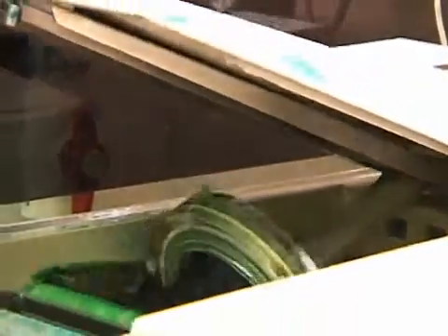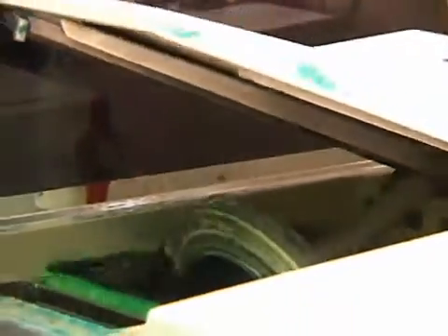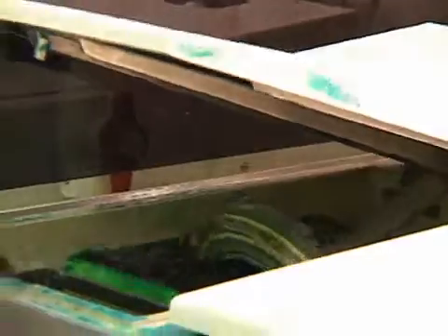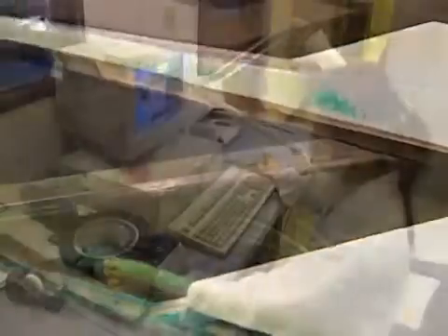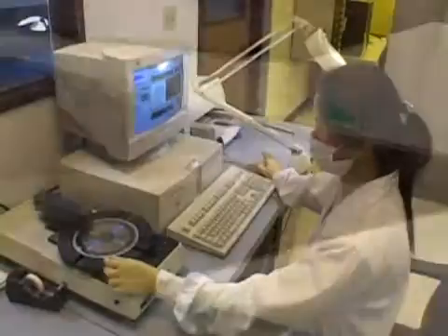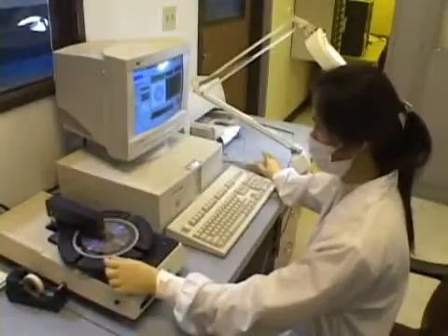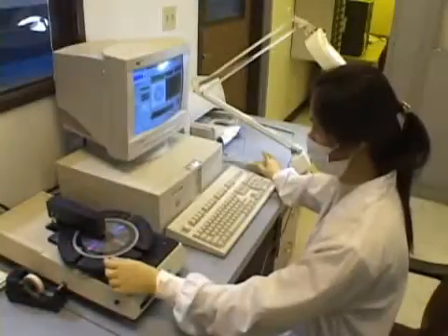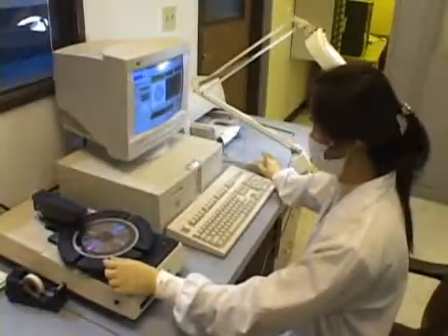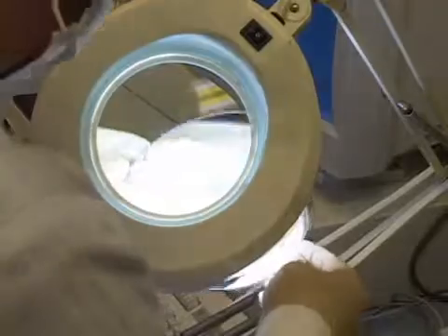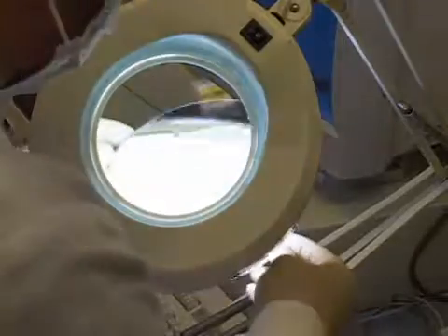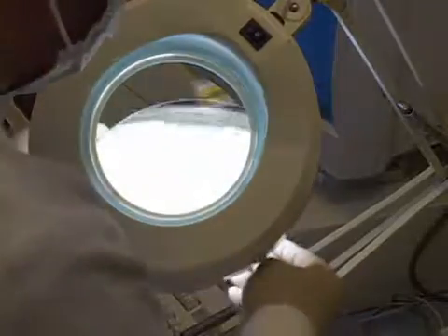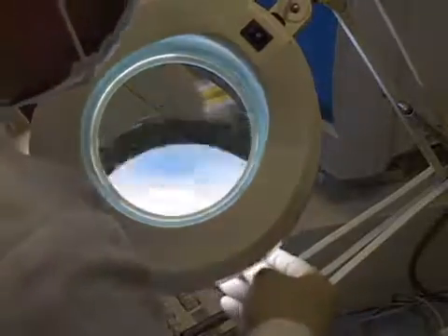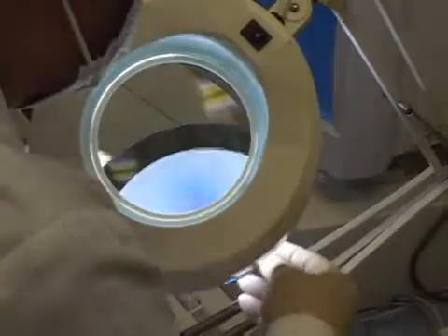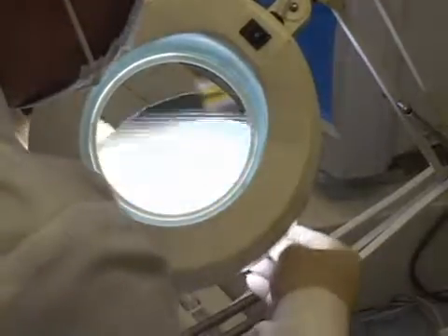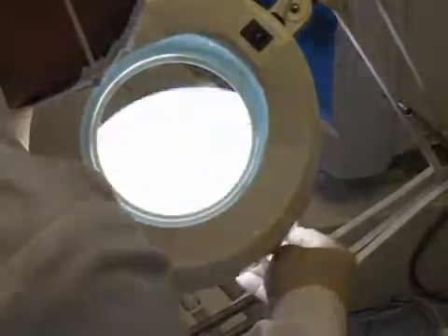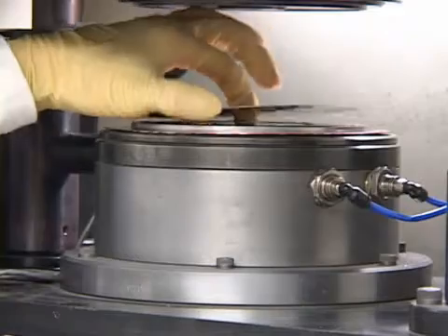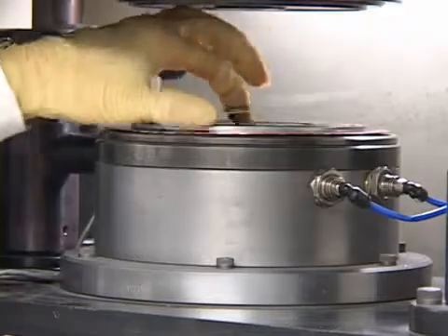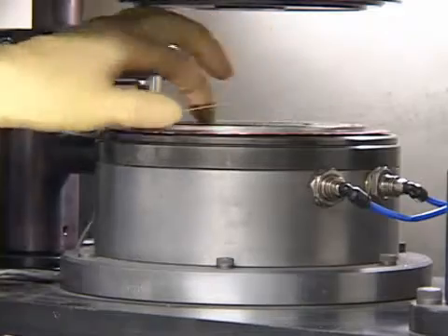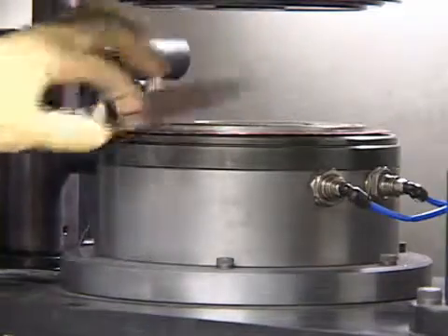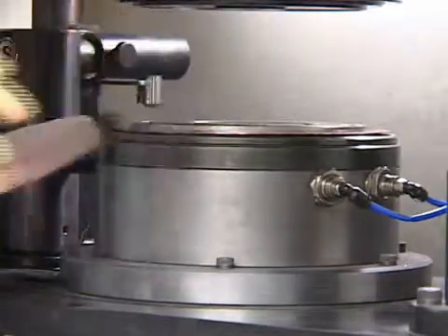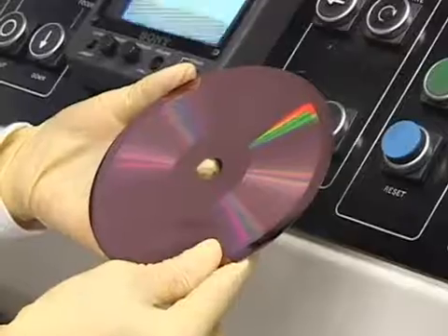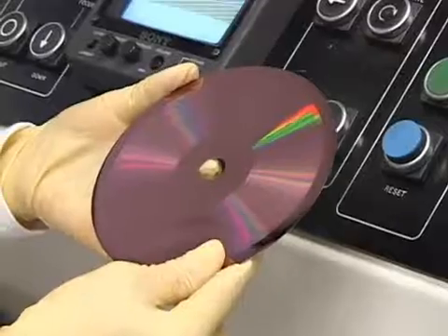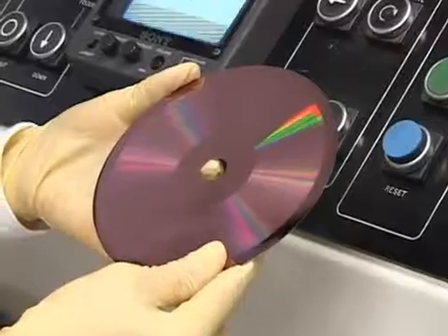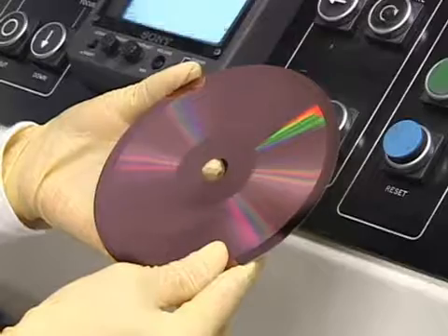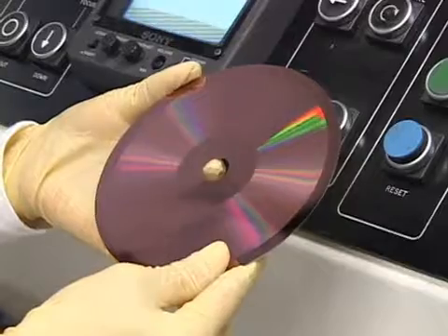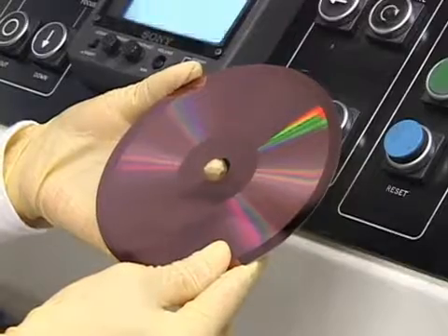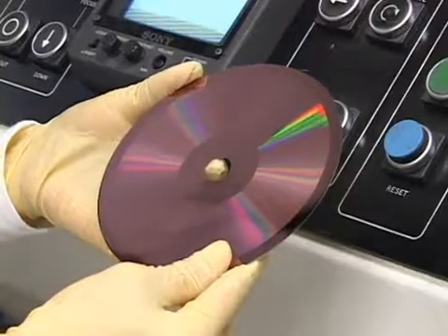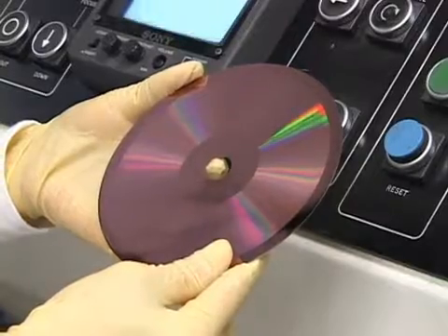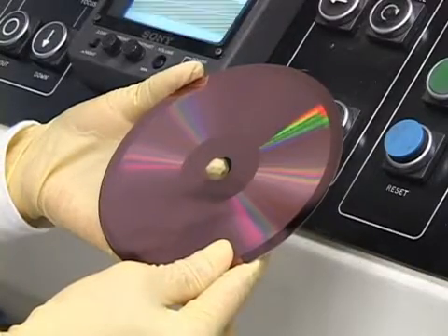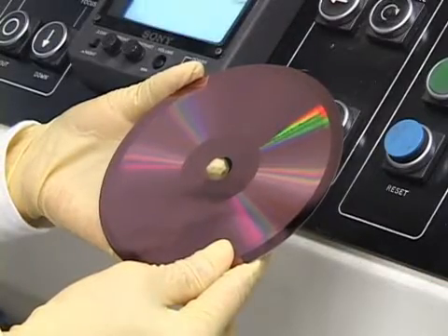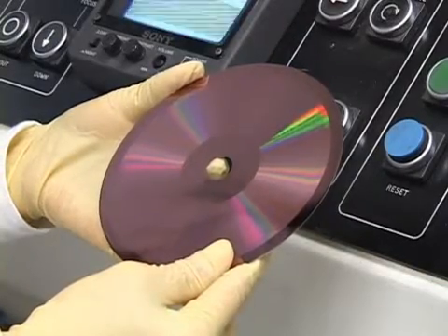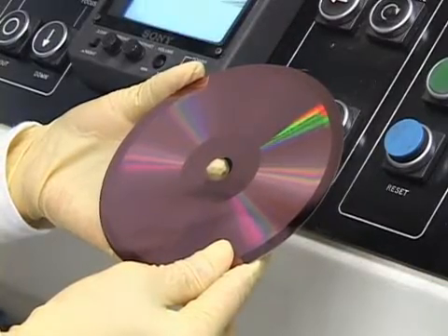The stamper is then polished, rechecked for quality, and cut. Now the stamper is ready for the injection mold process.